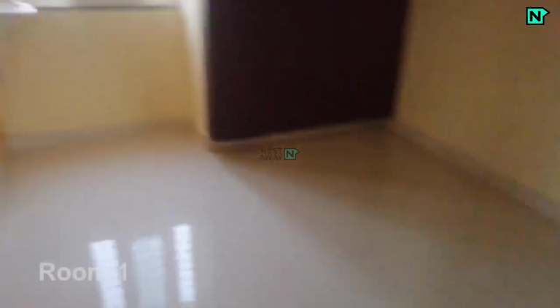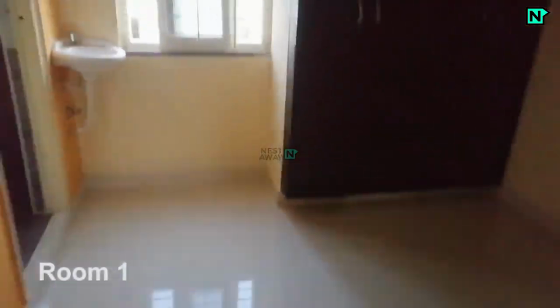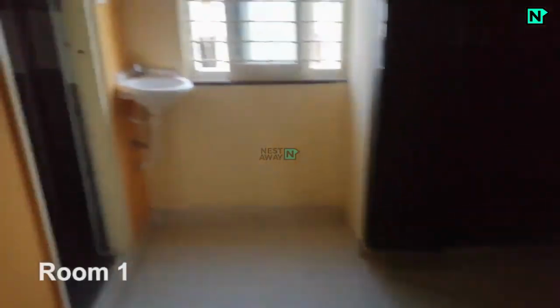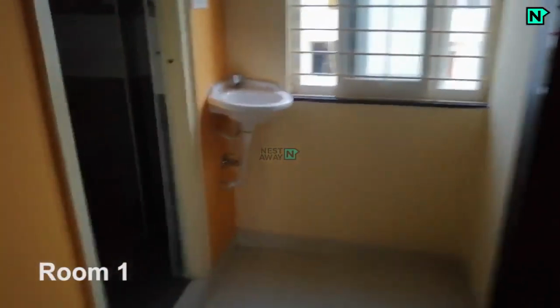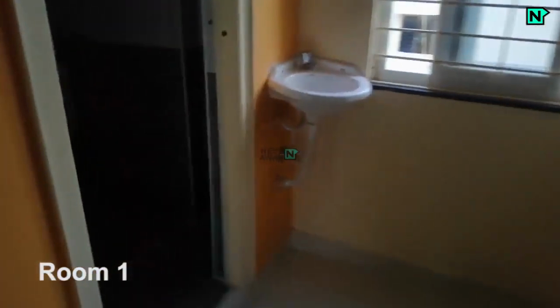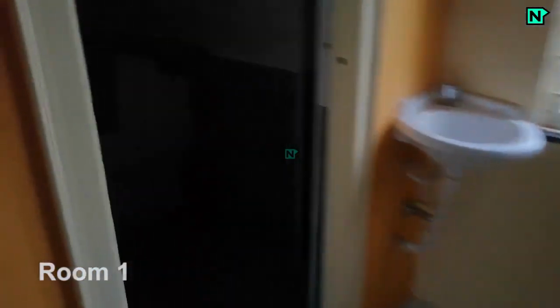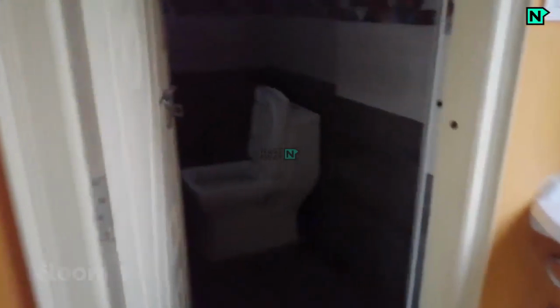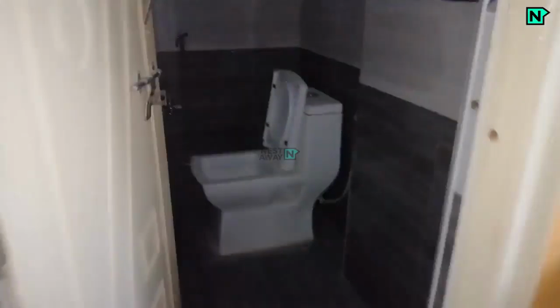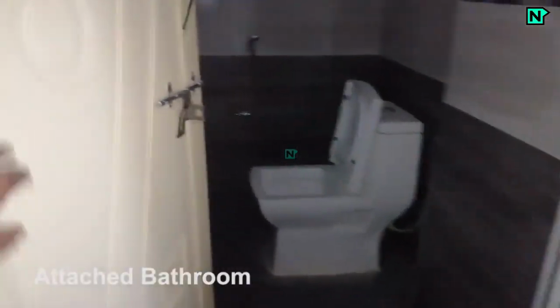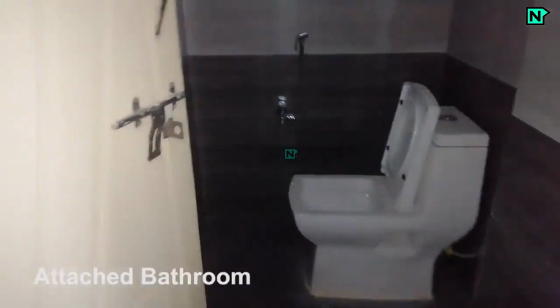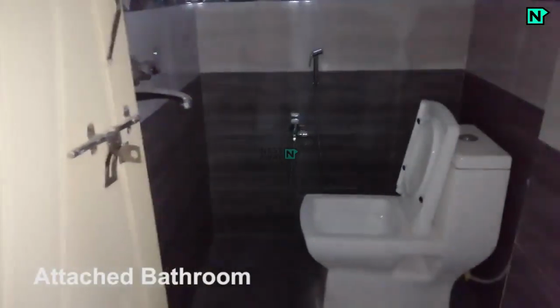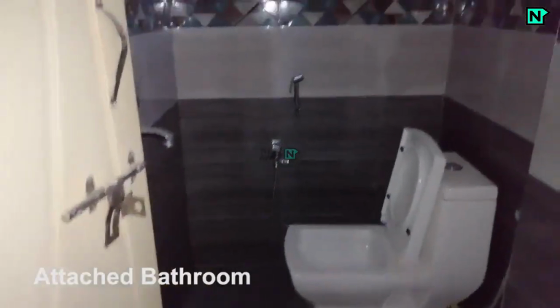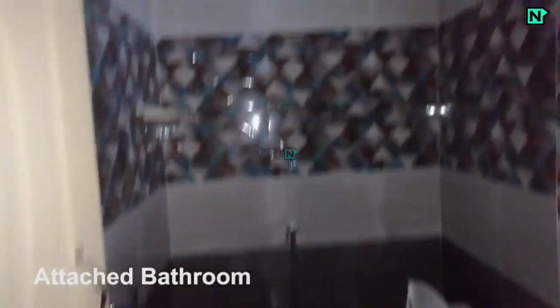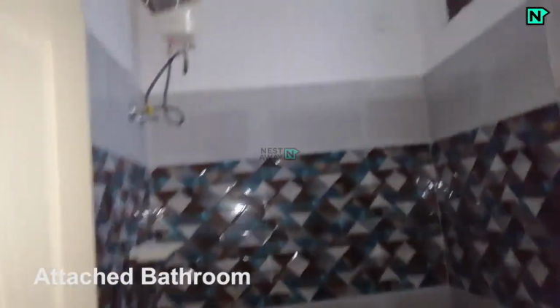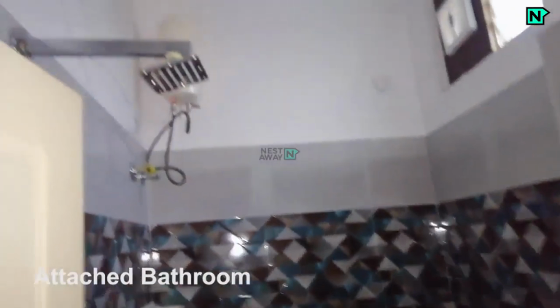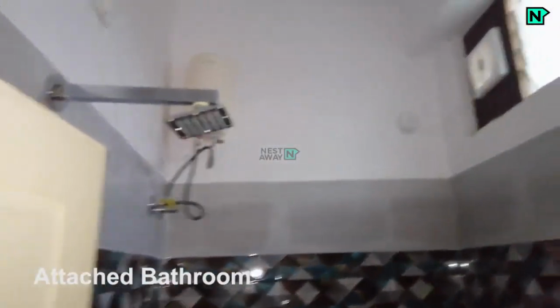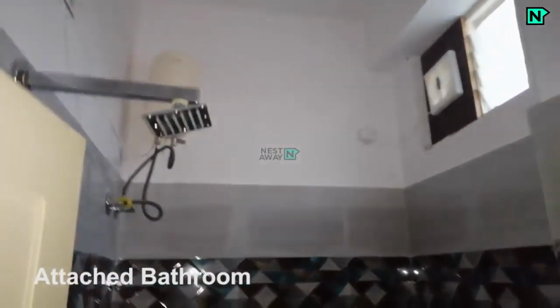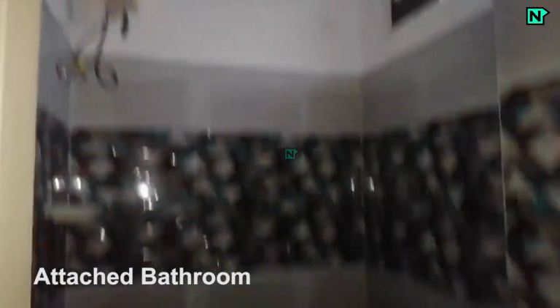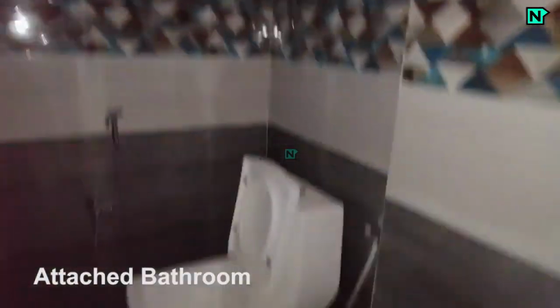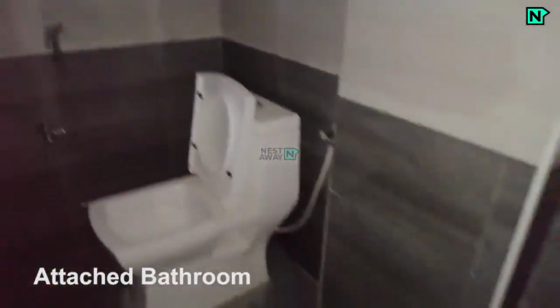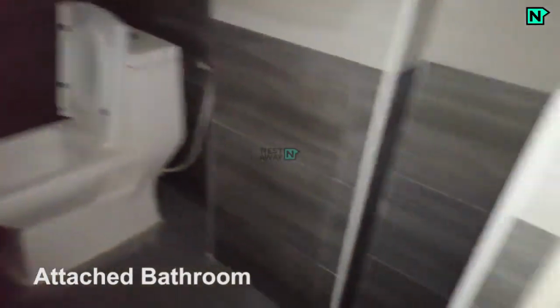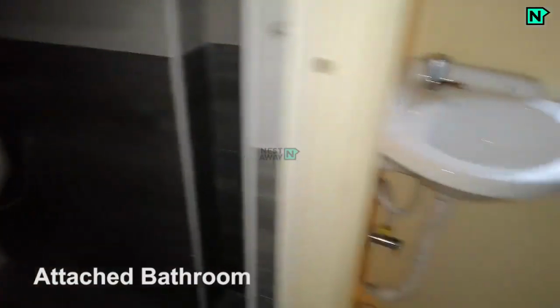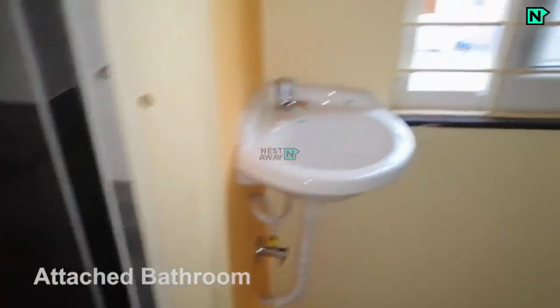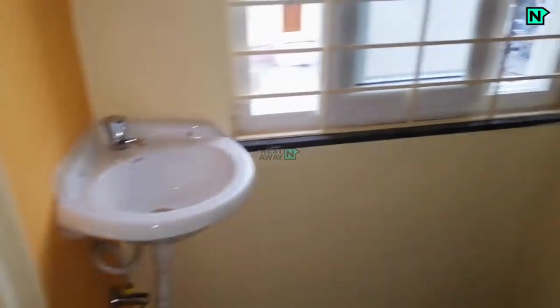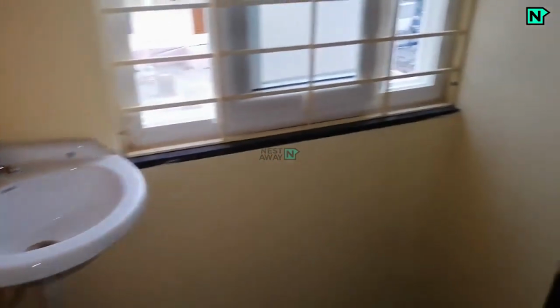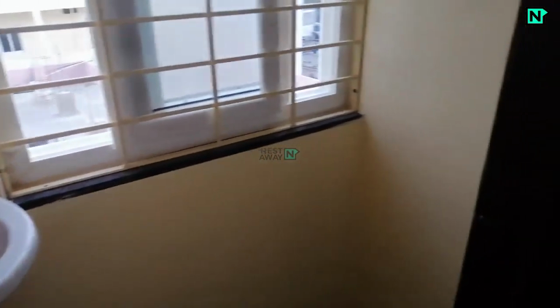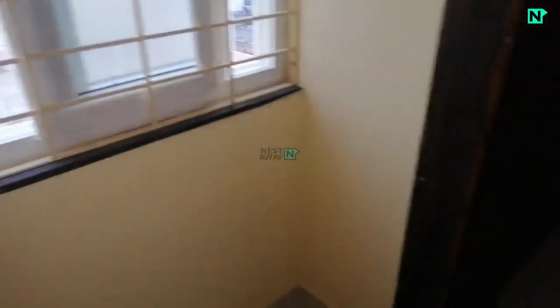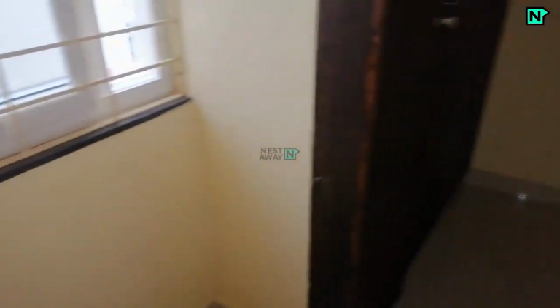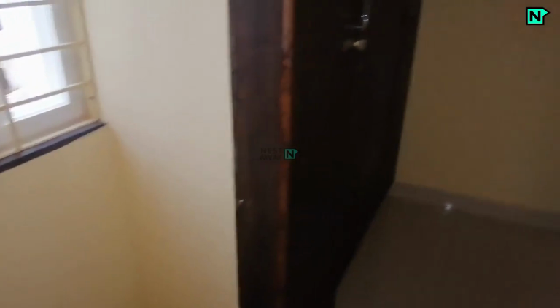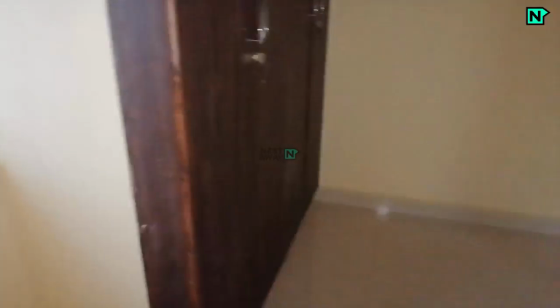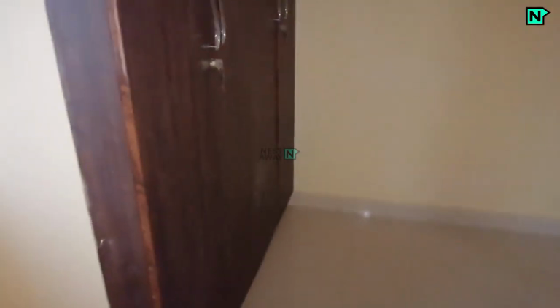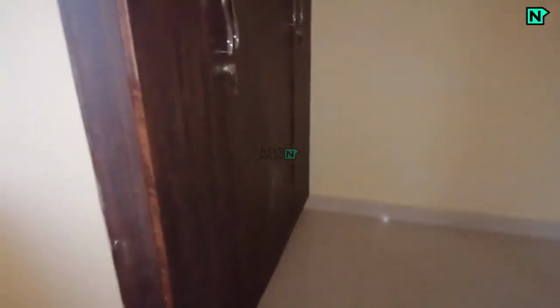This is room 1. This is the attached bathroom with a western toilet, shower available. Wardrobes available.